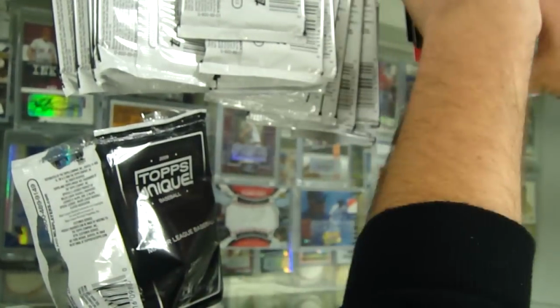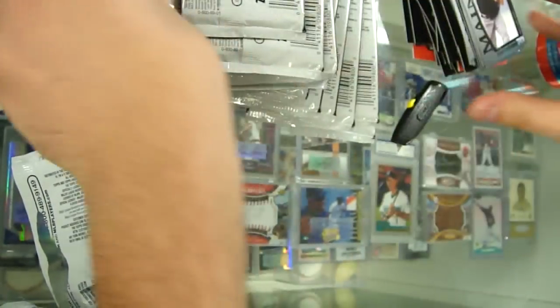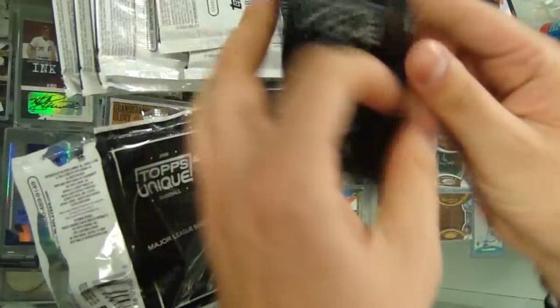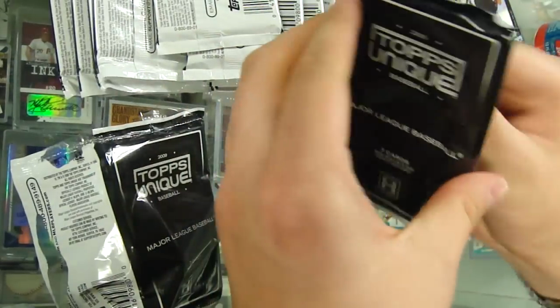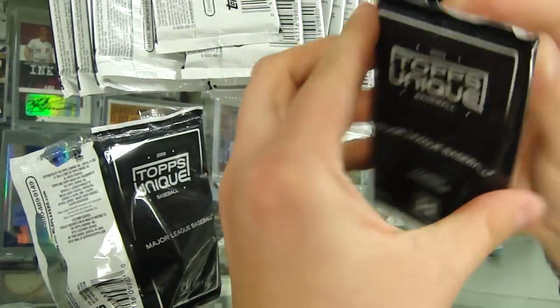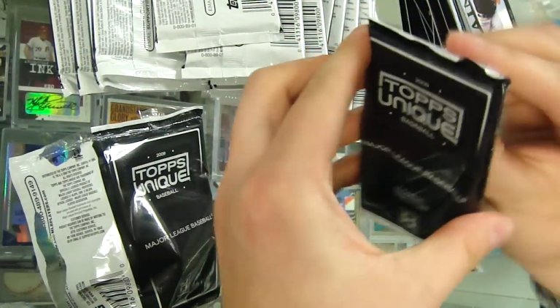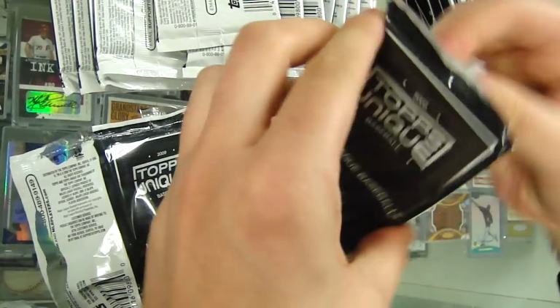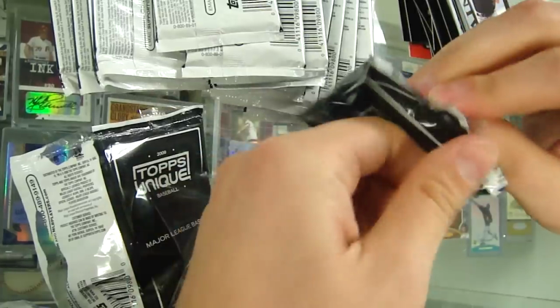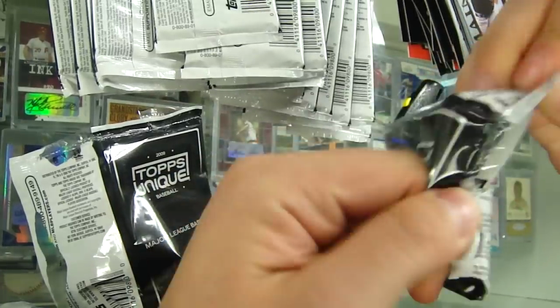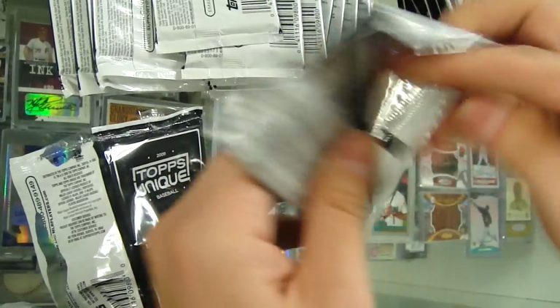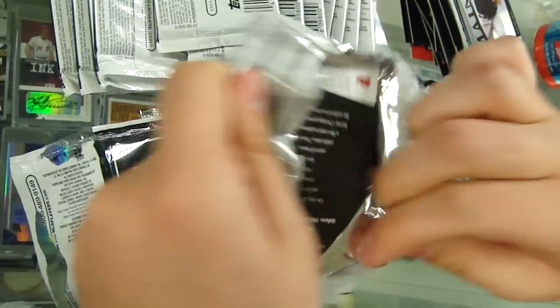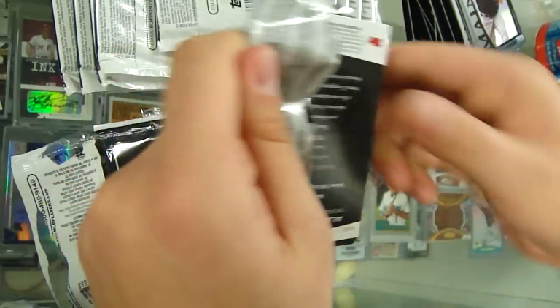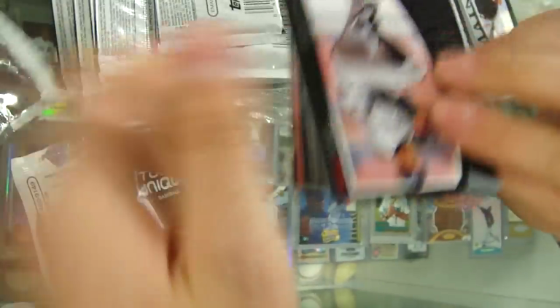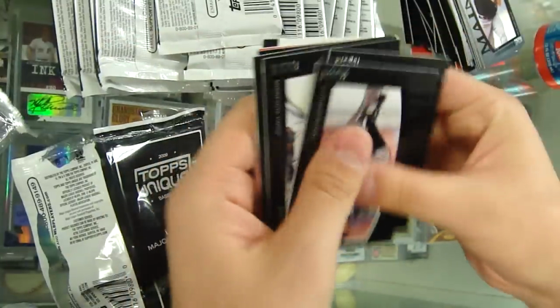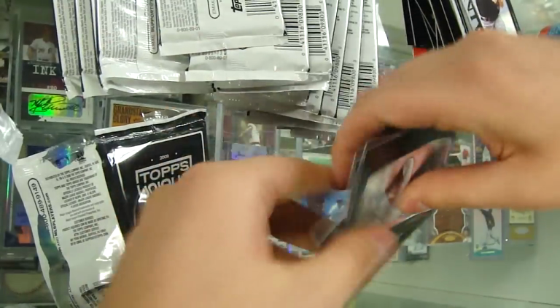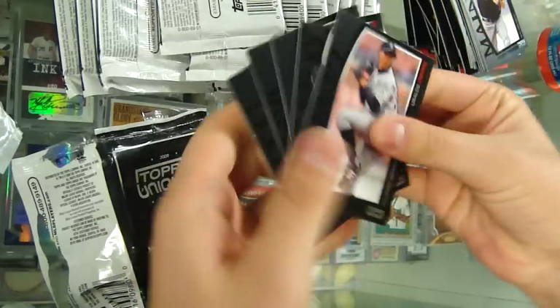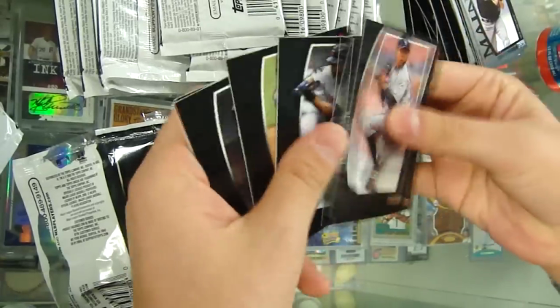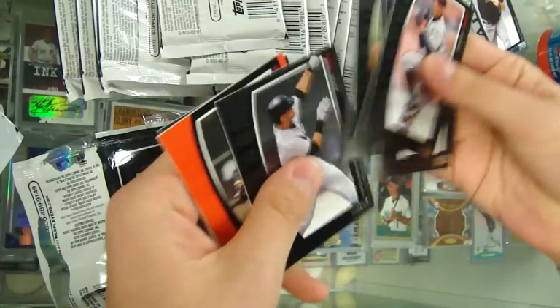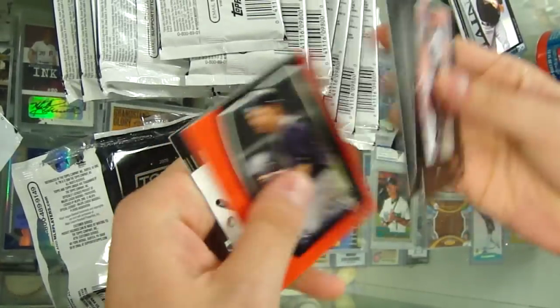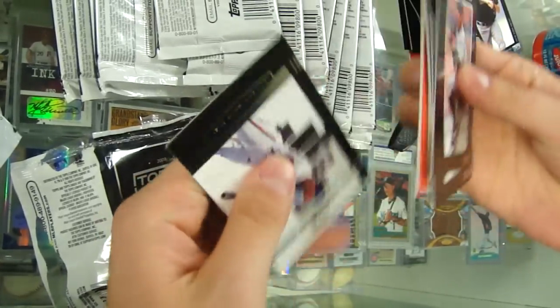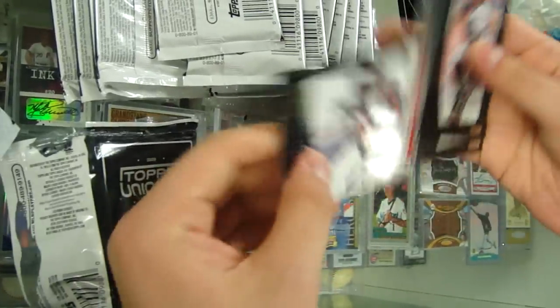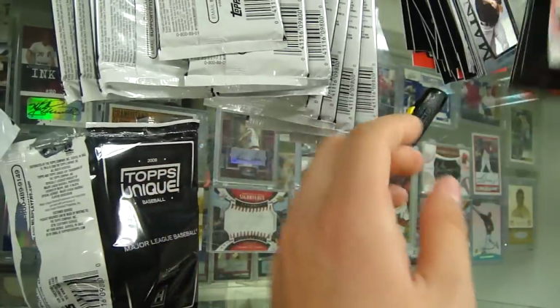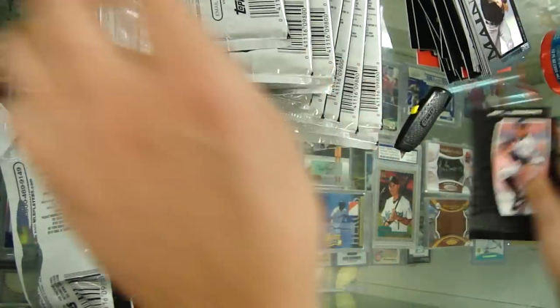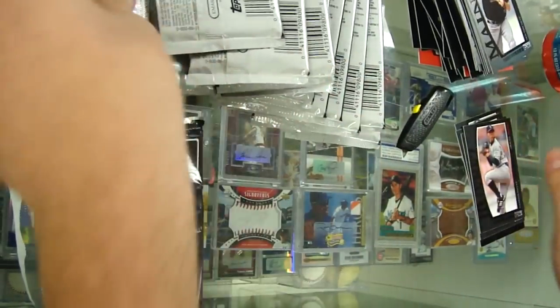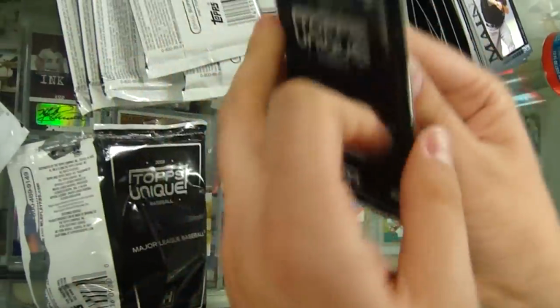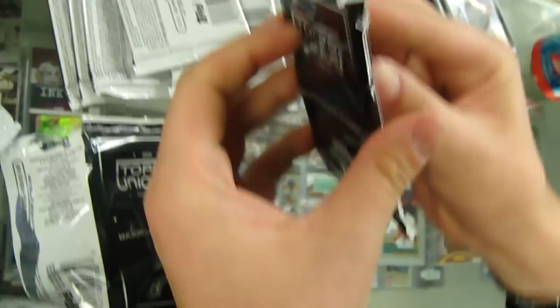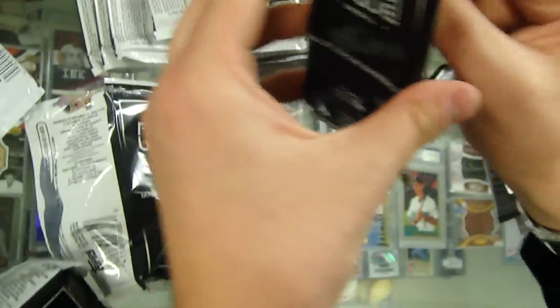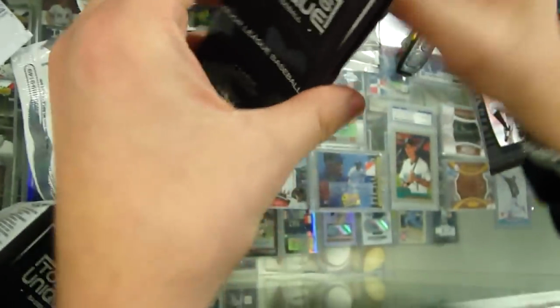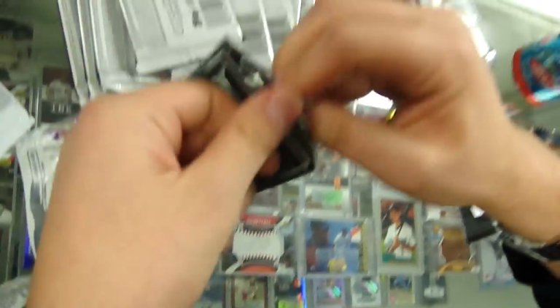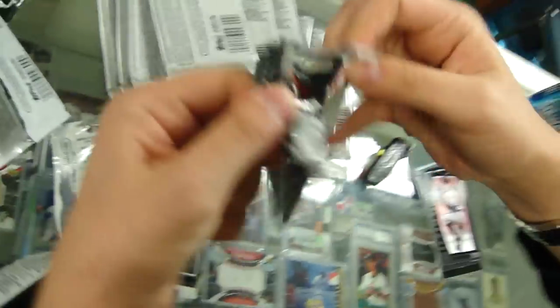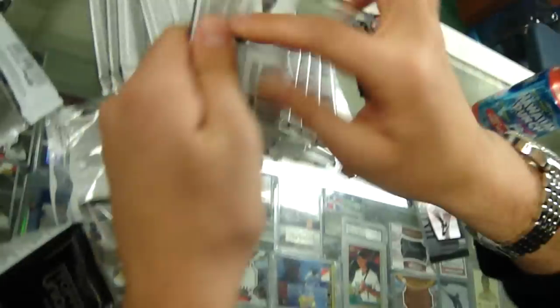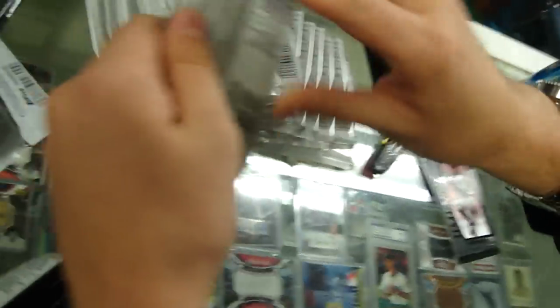Let's get a big one. Look at that — Abu Pujols Jumbo Patch! Jumbo Bash. That's the one they showed here. There's a little shipper on it.